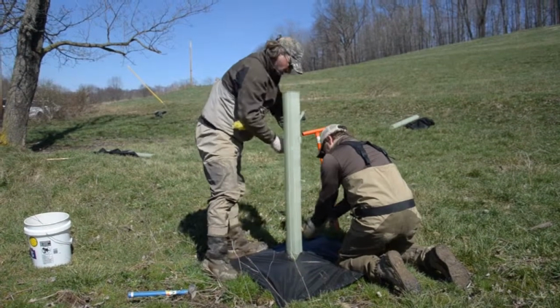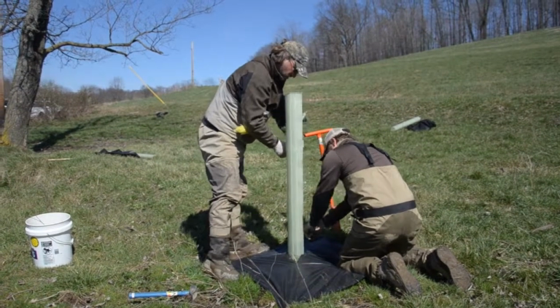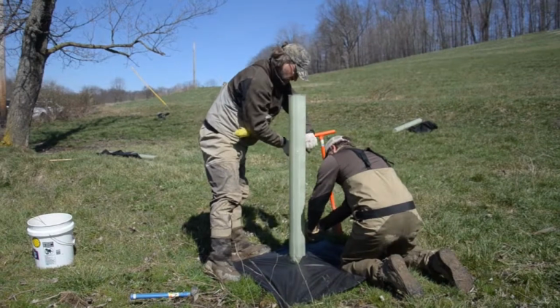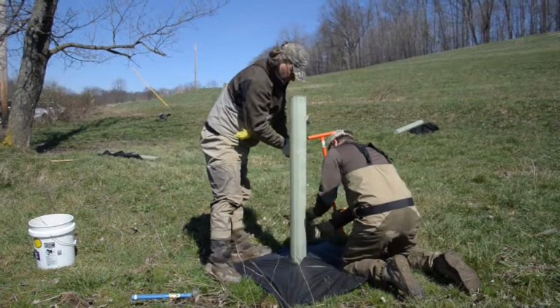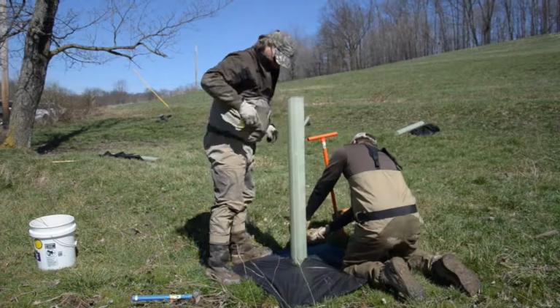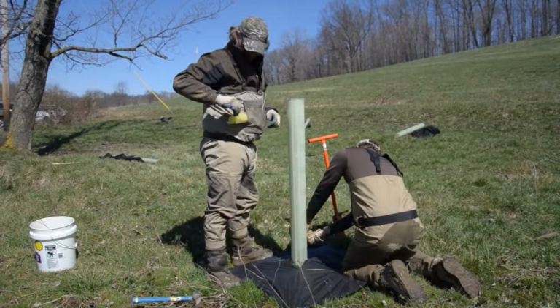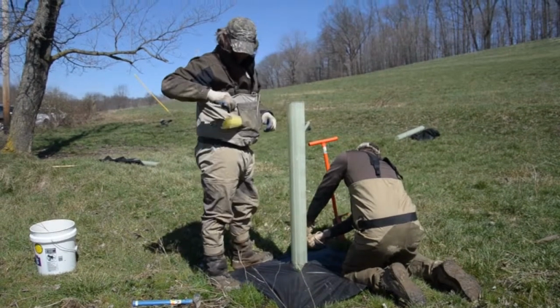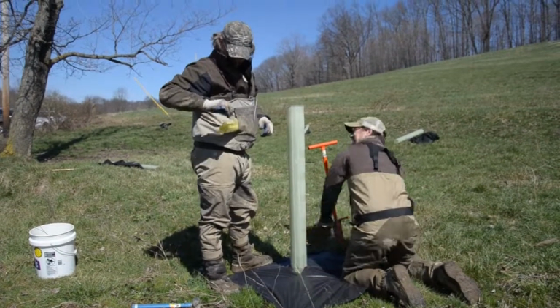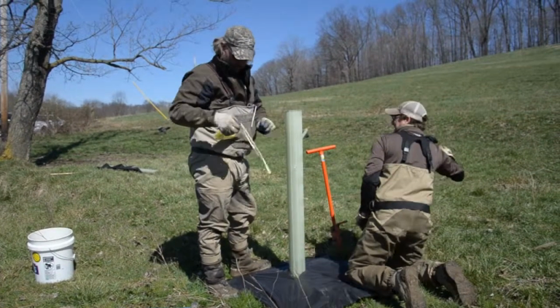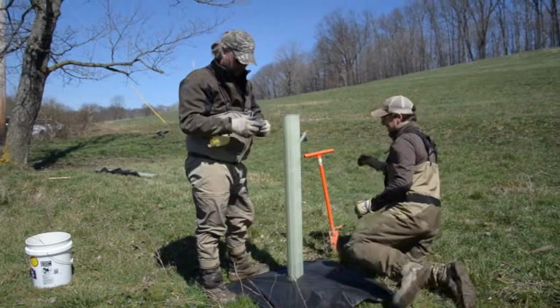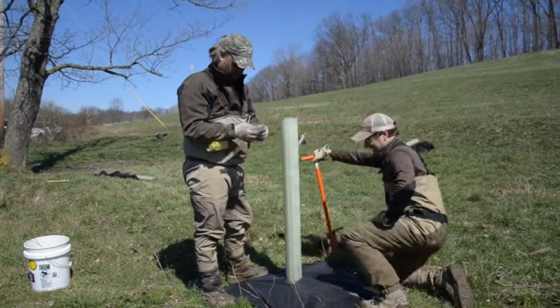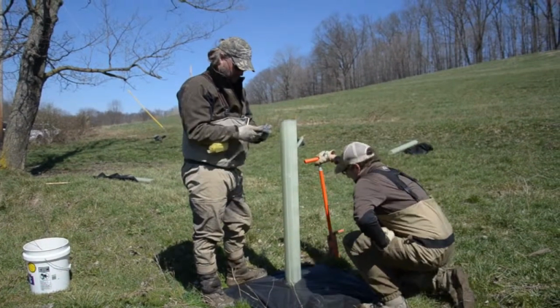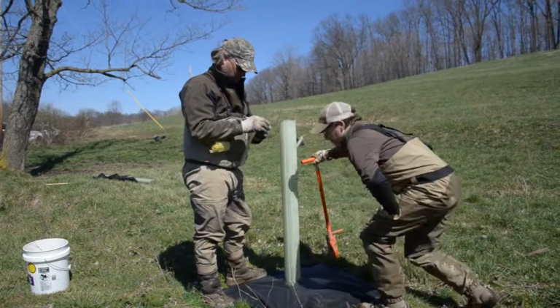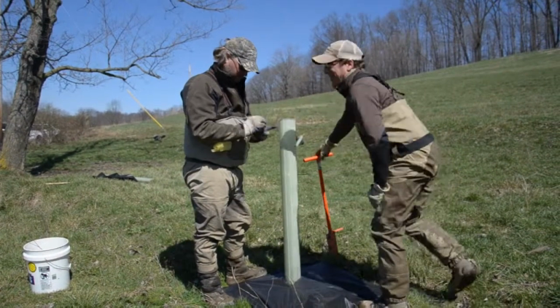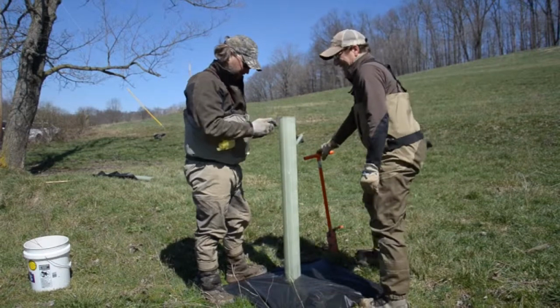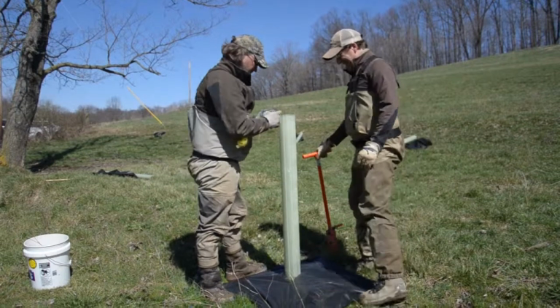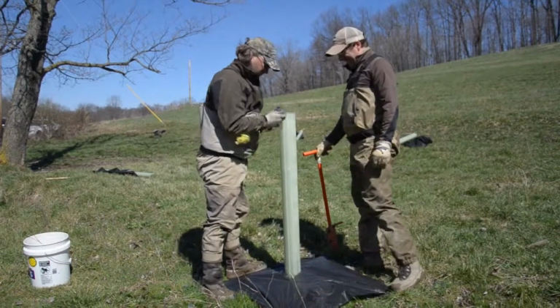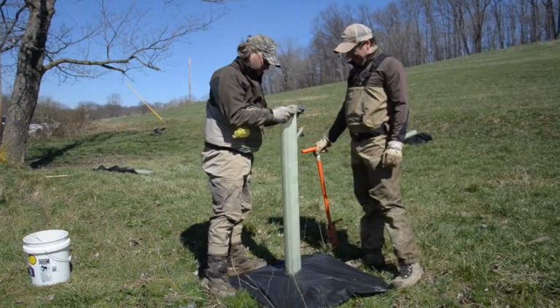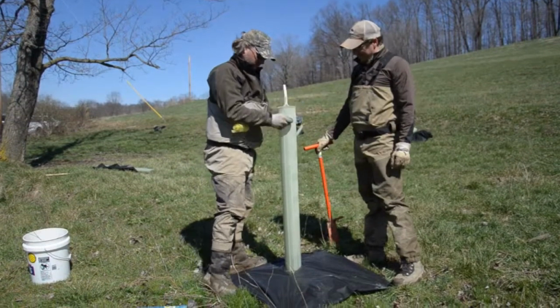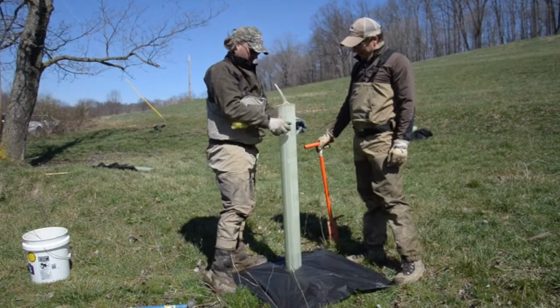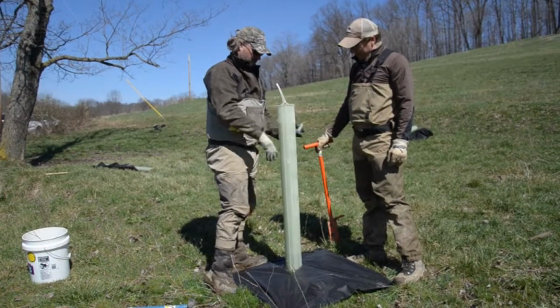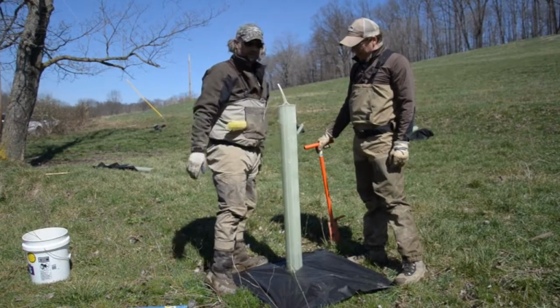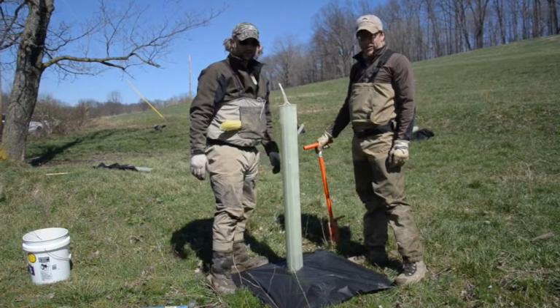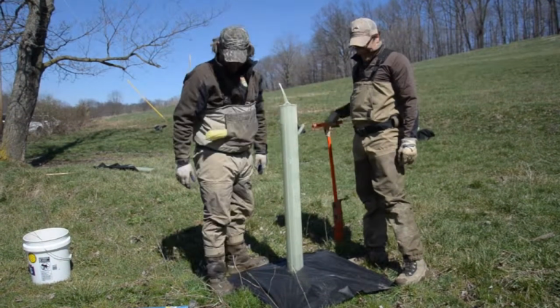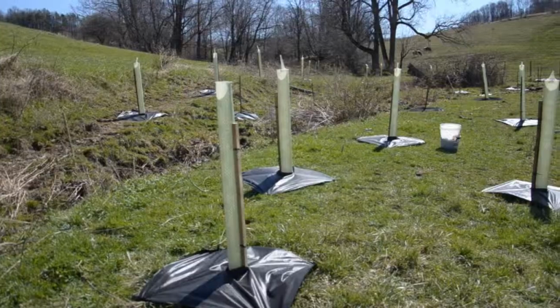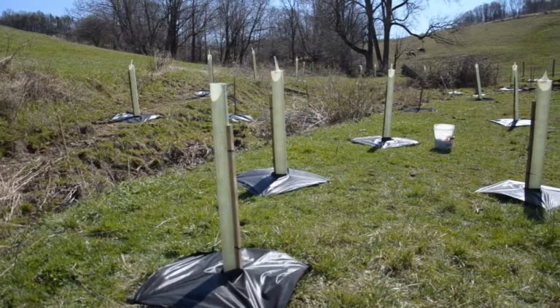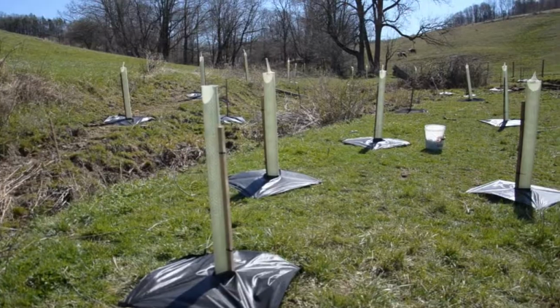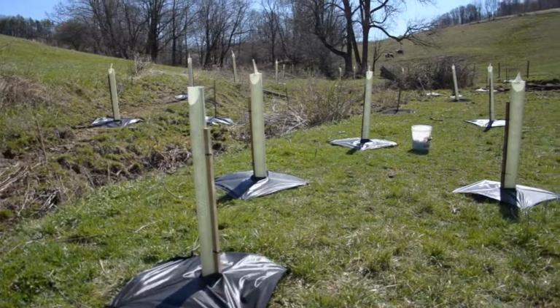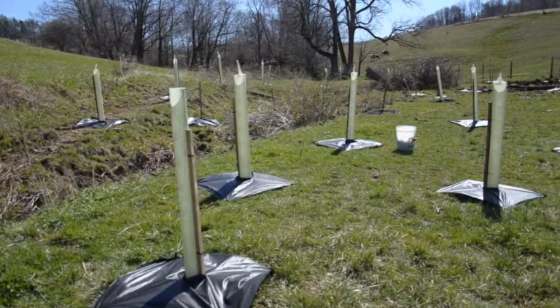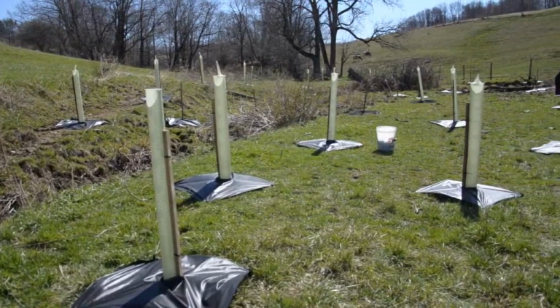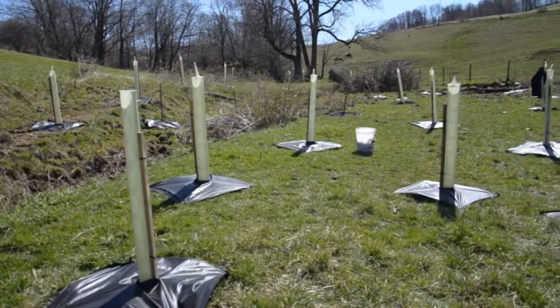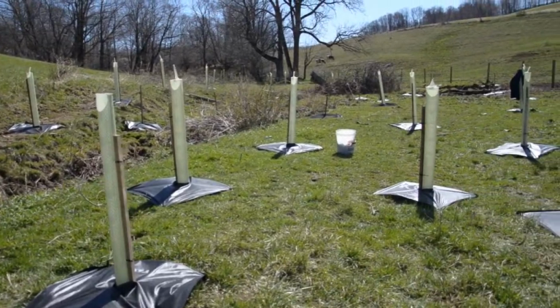The tubes have nets on top to prevent bluebirds and other birds that sometimes like to pop down into the tube to pick bugs. As the trees emerge in seven to ten years, the nets will be pushed down and the tube will come off.